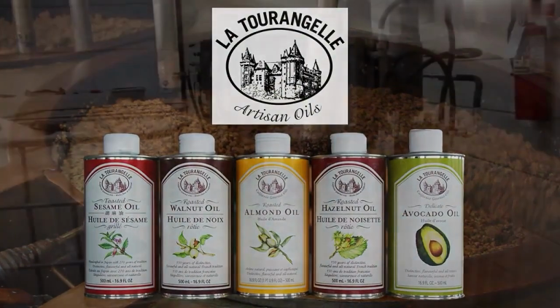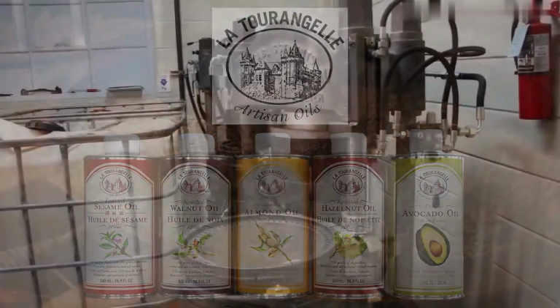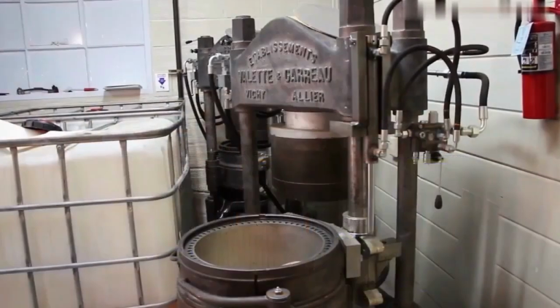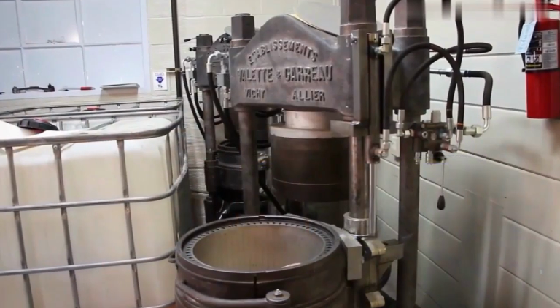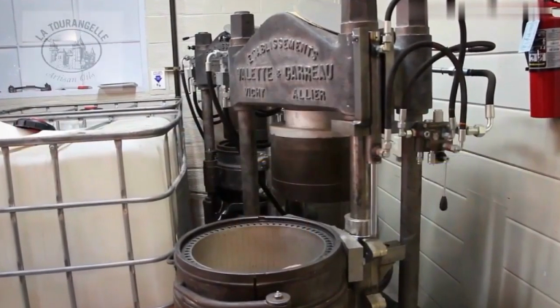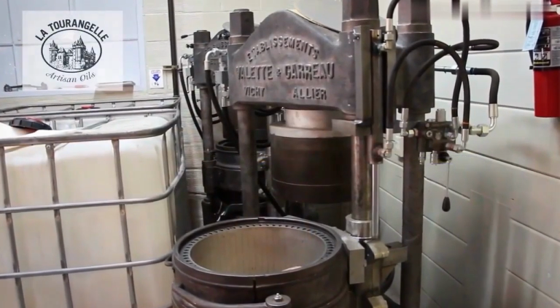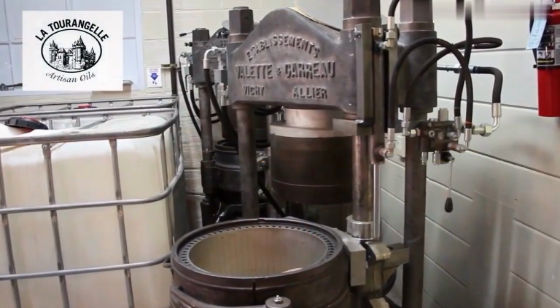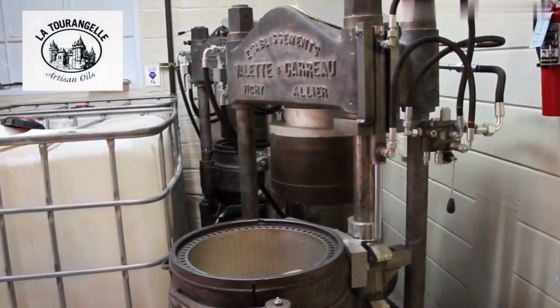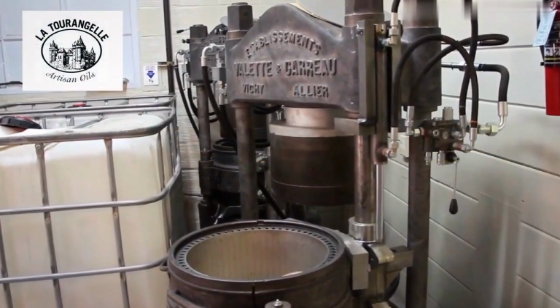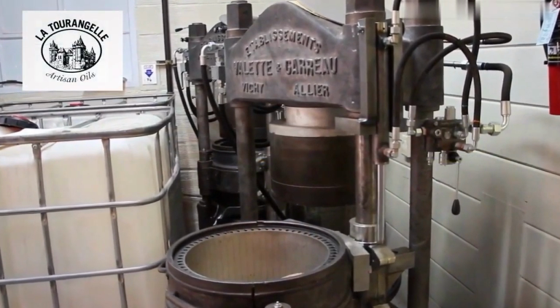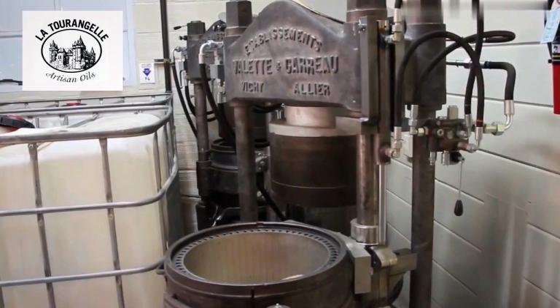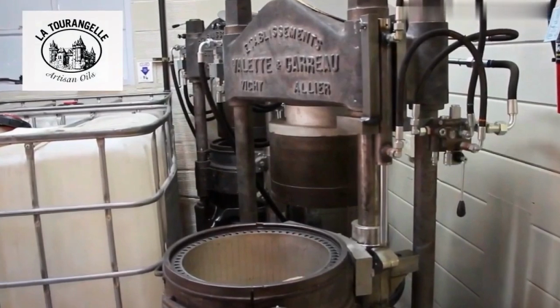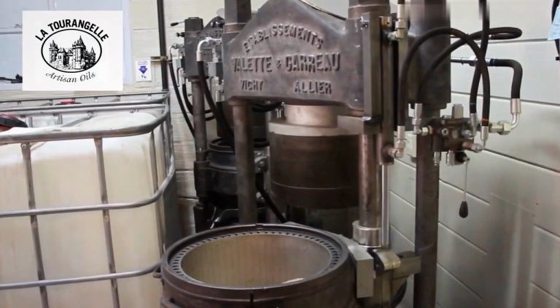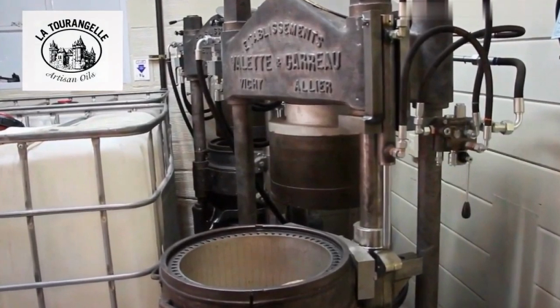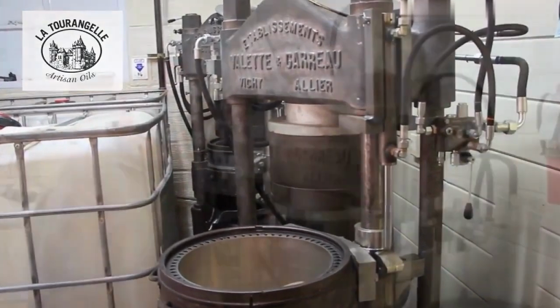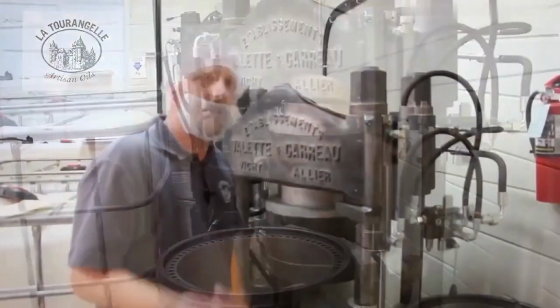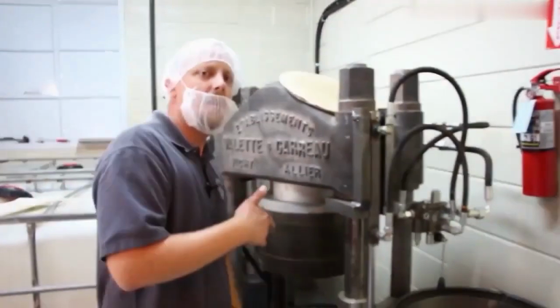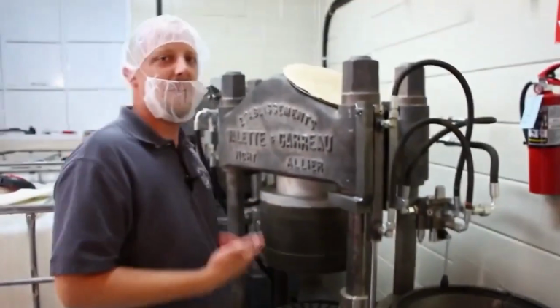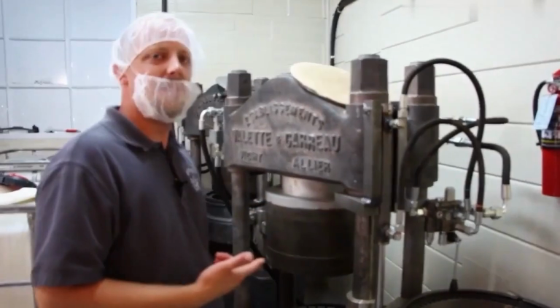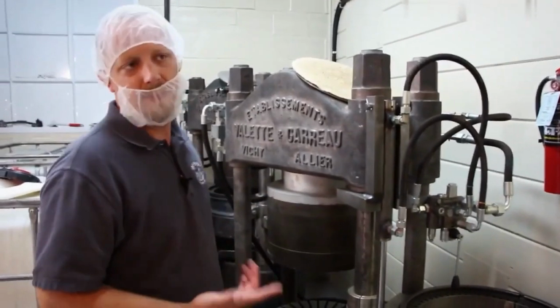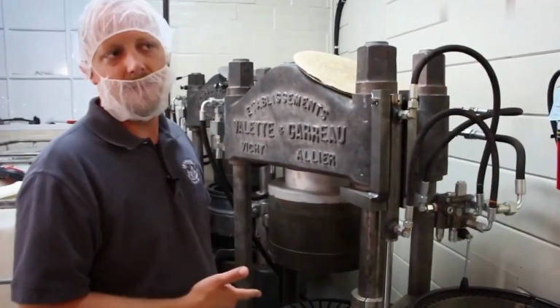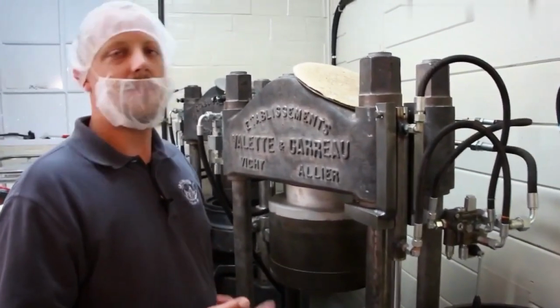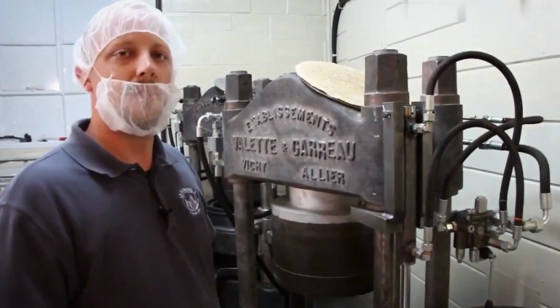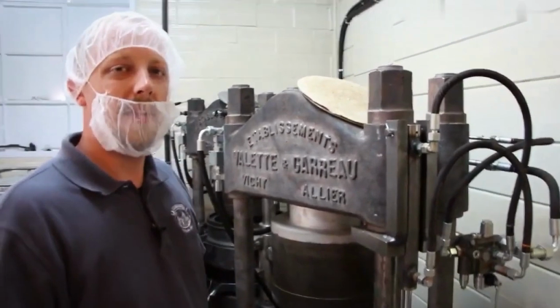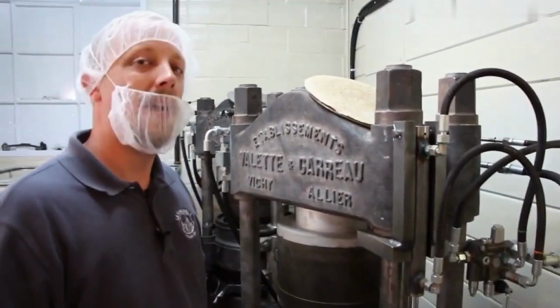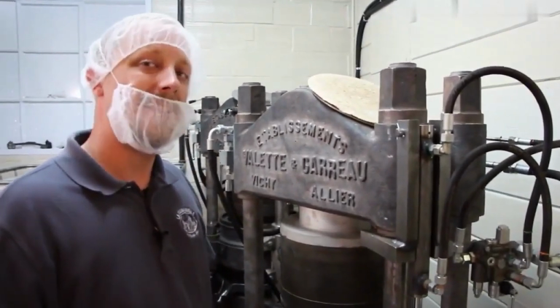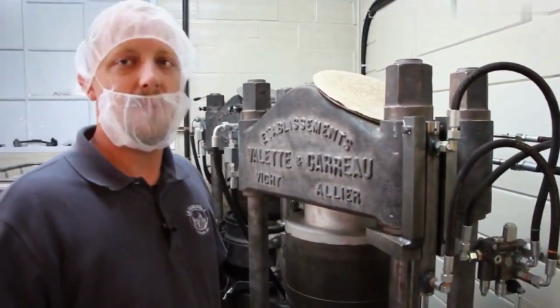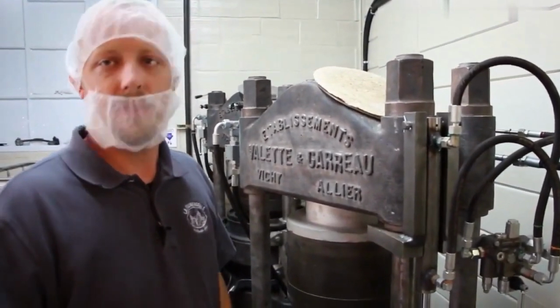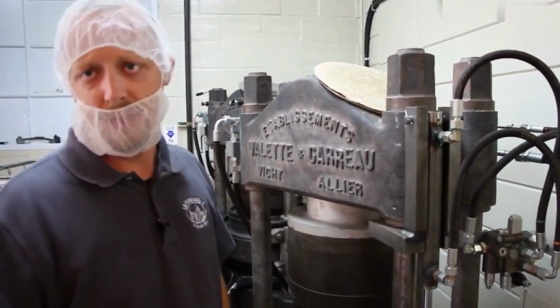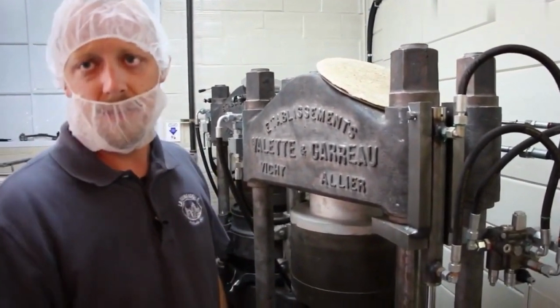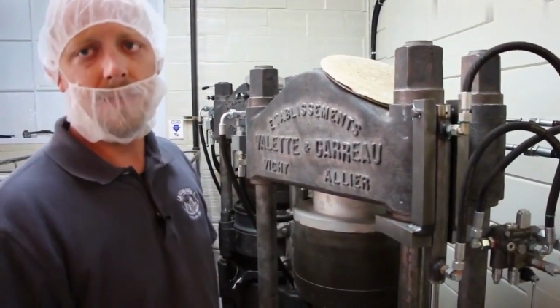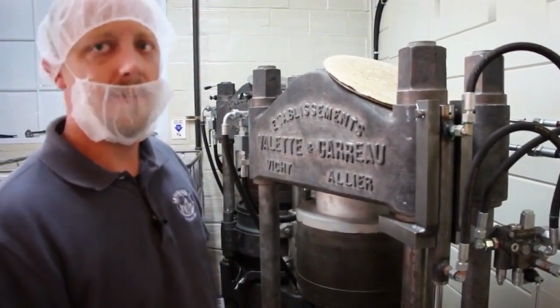To create their premium nut oils, La Tourangelle utilizes antique presses made of cast iron and brass. These are their virgin presses — about 150 years old, weighing about 8,000 pounds. They're very, very heavy.